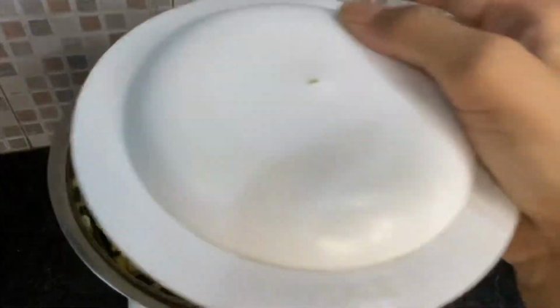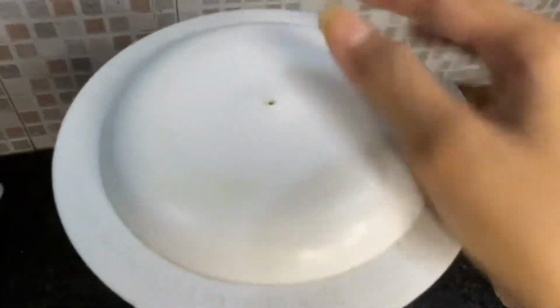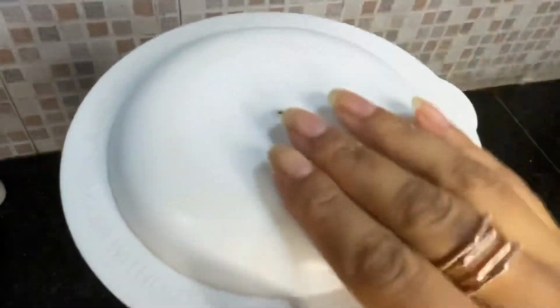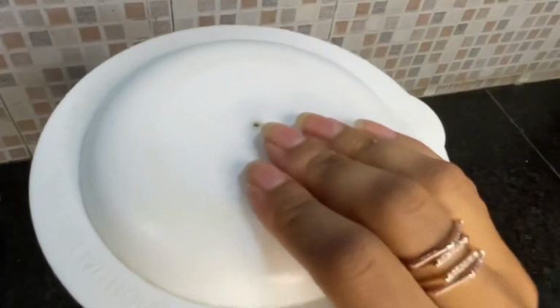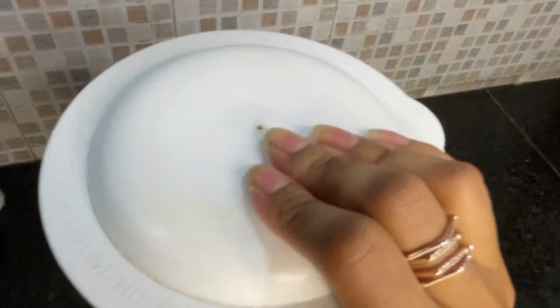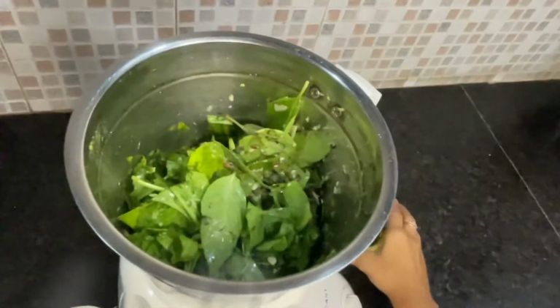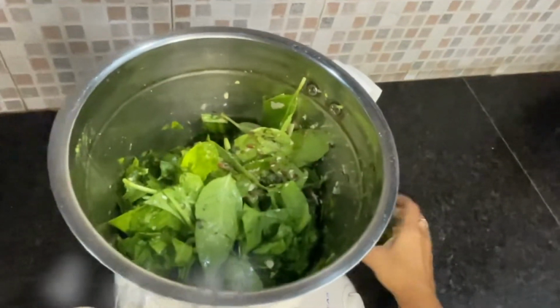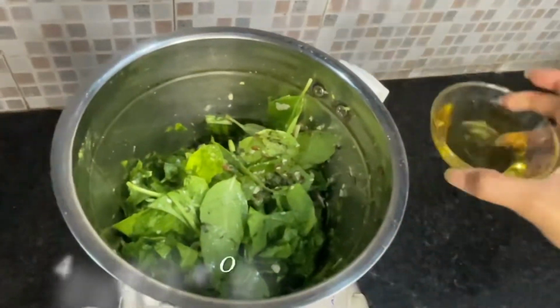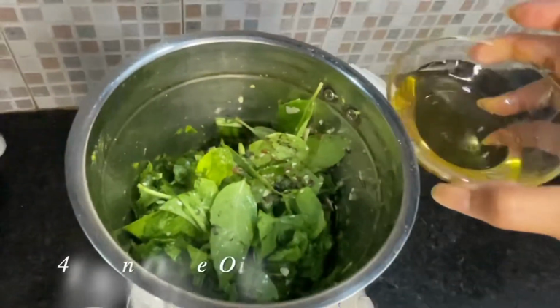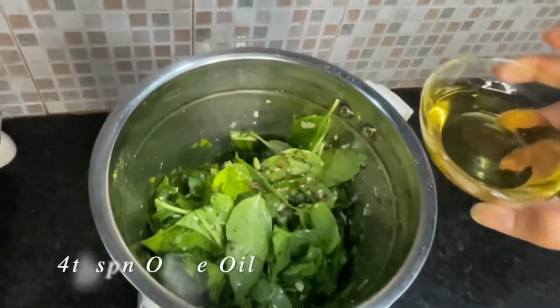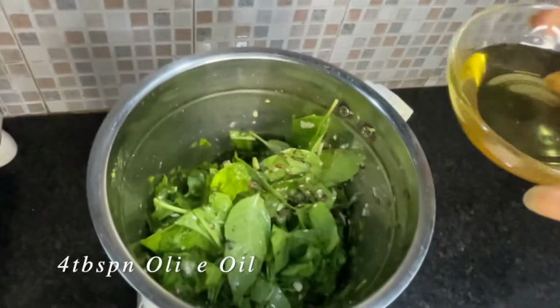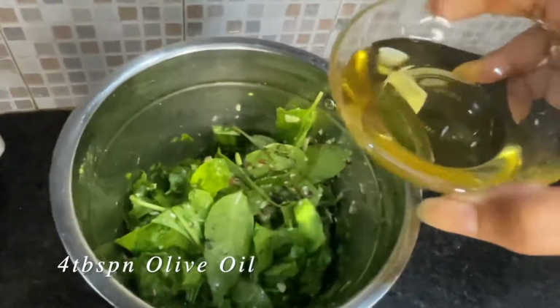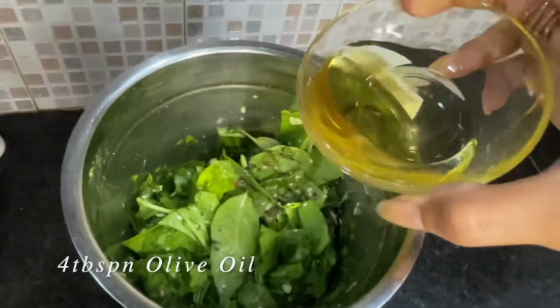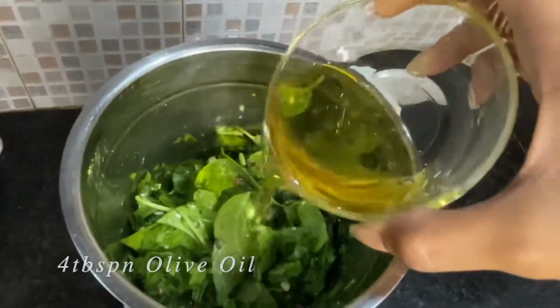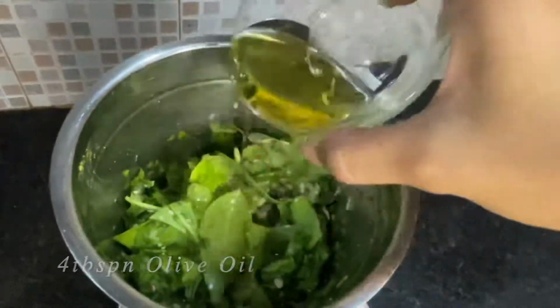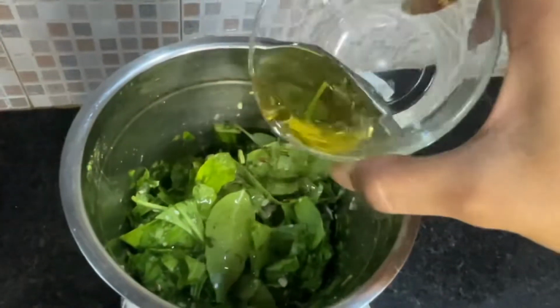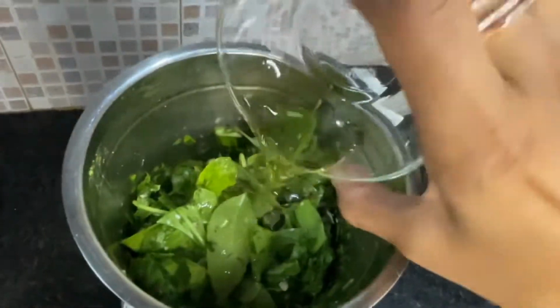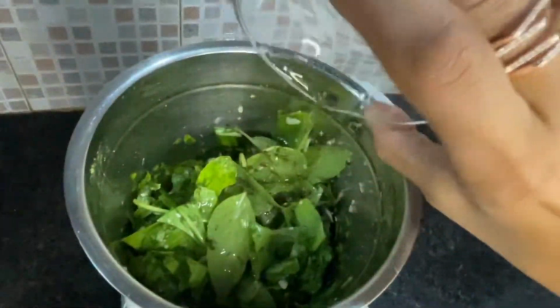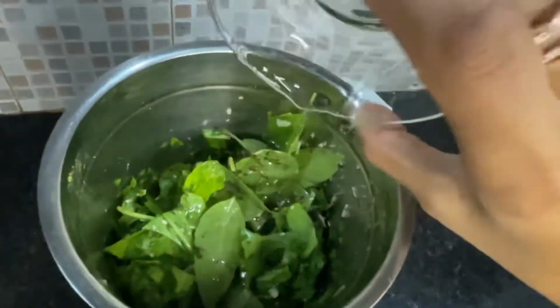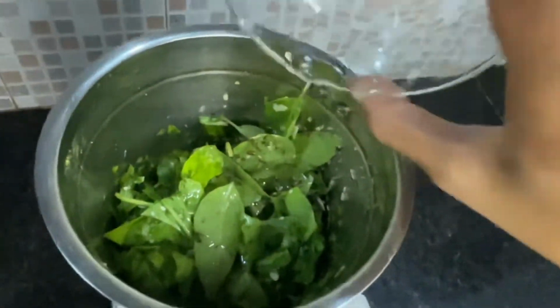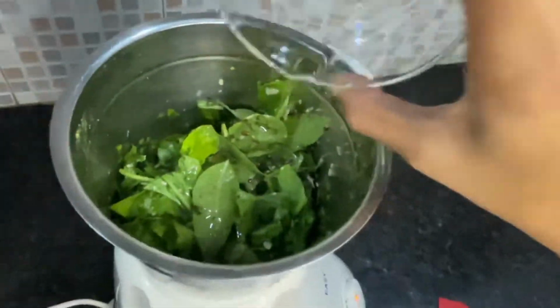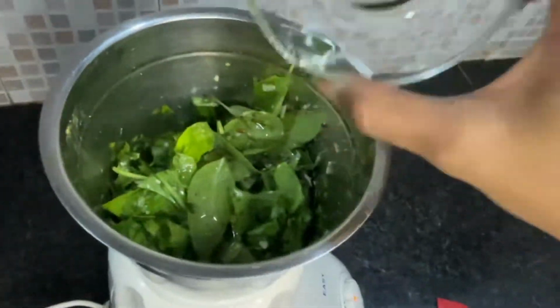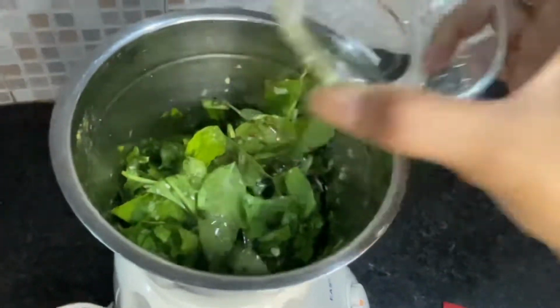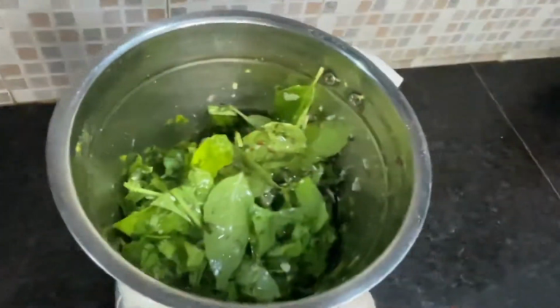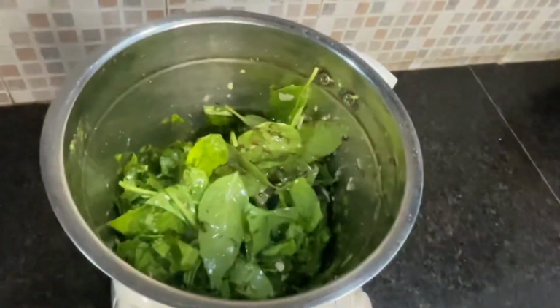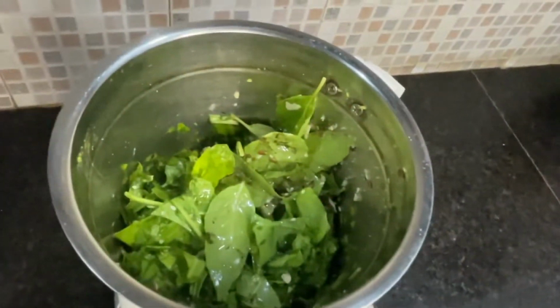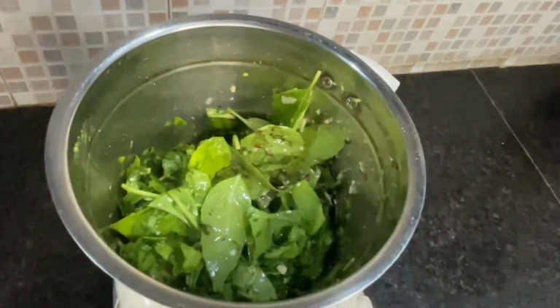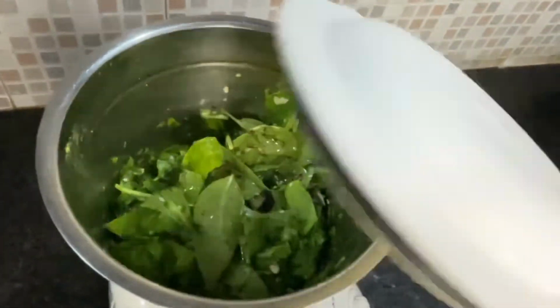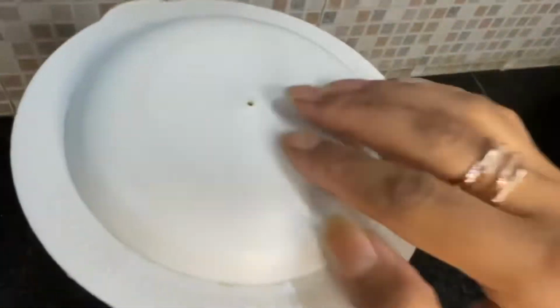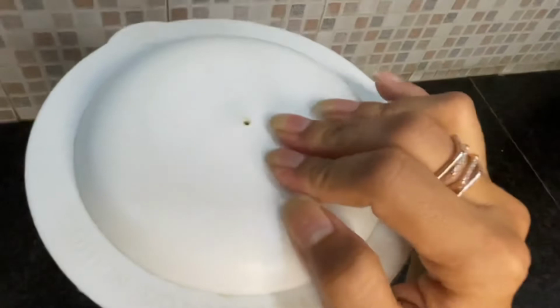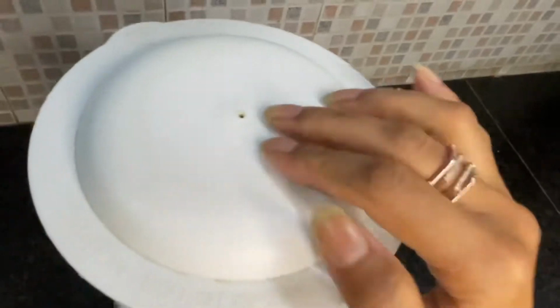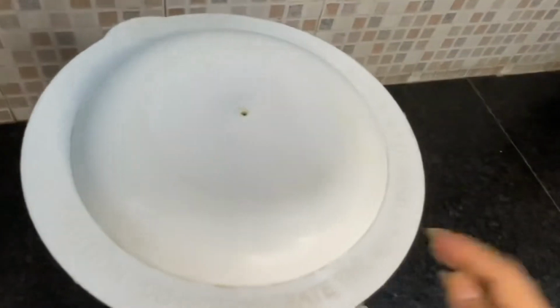When we mix all the ingredients, we will add olive oil — about 4 tablespoons. Then blend everything together to your desired consistency.